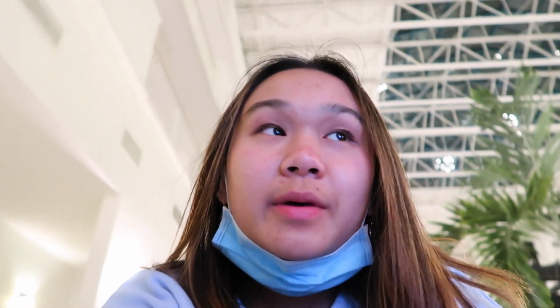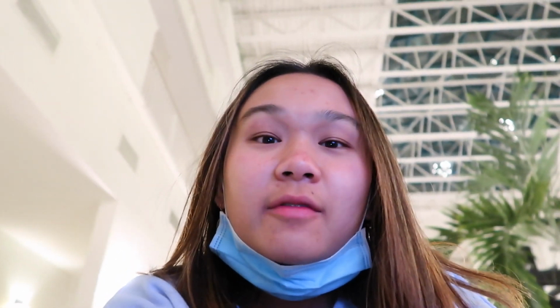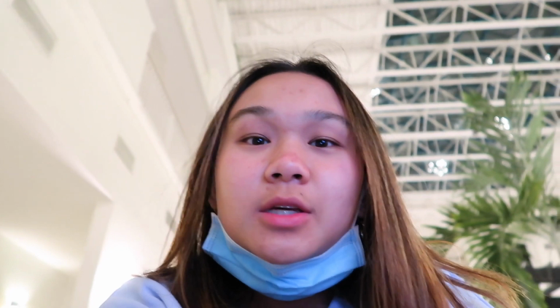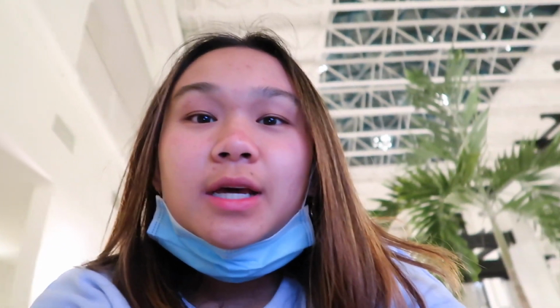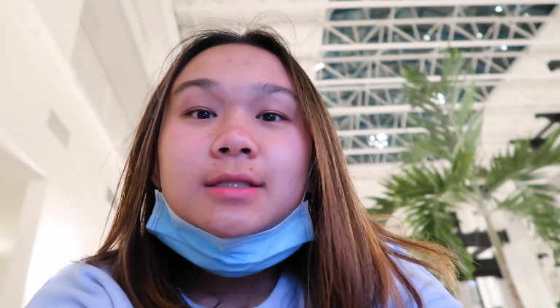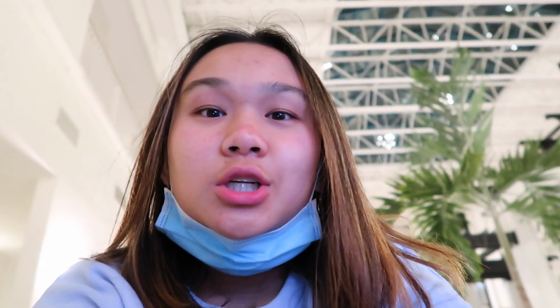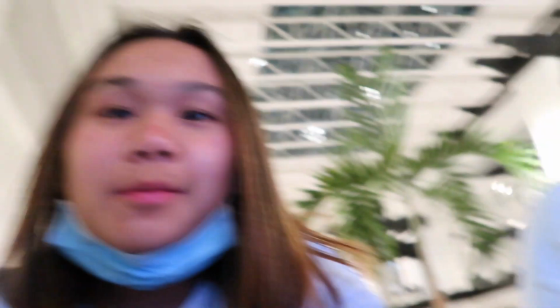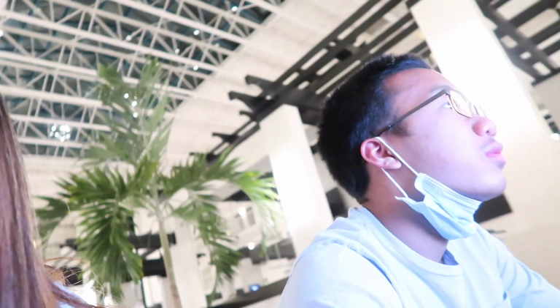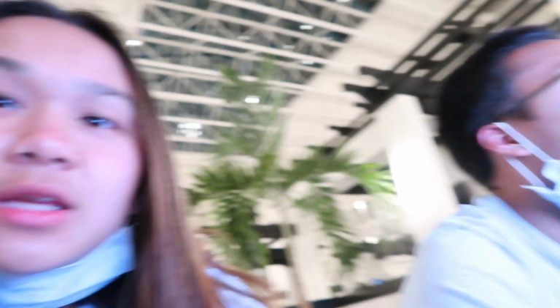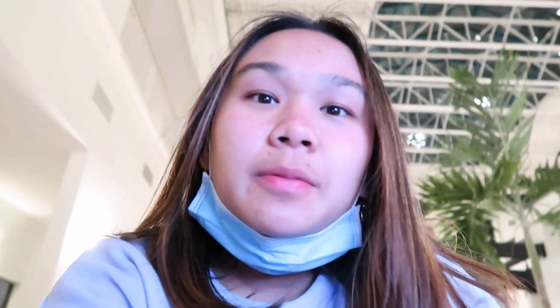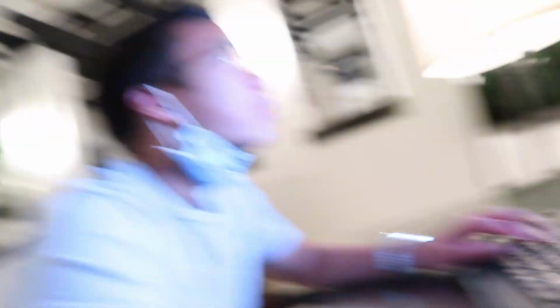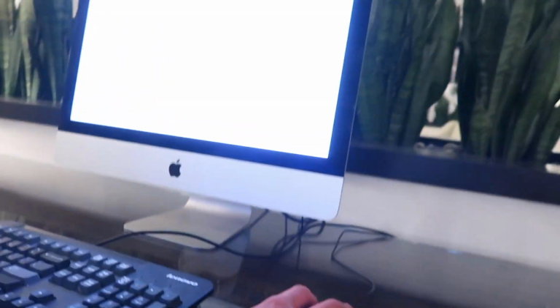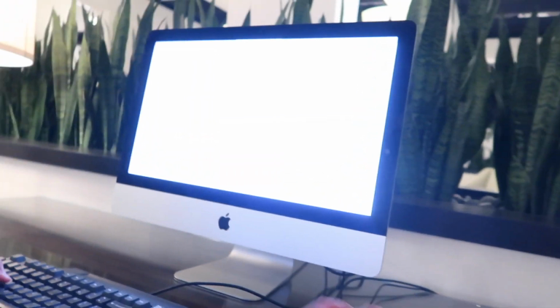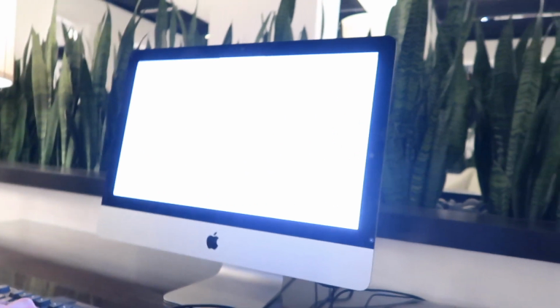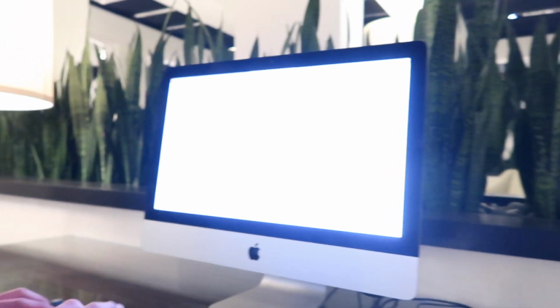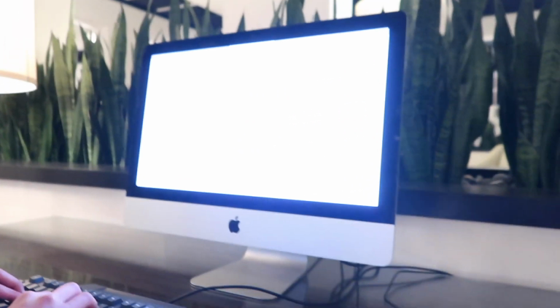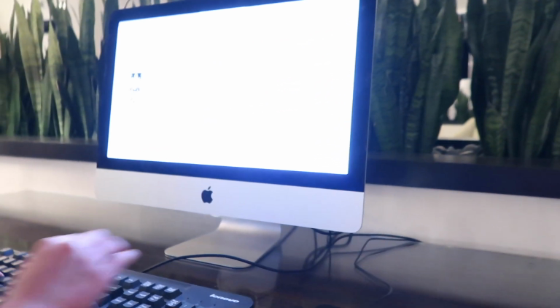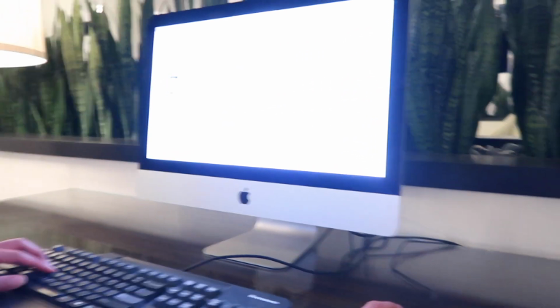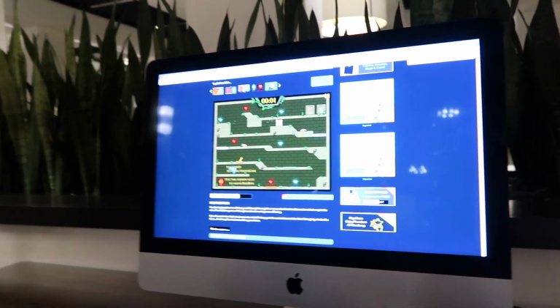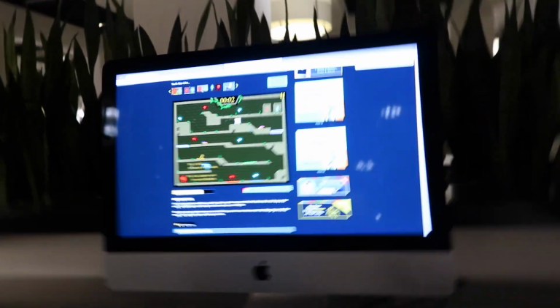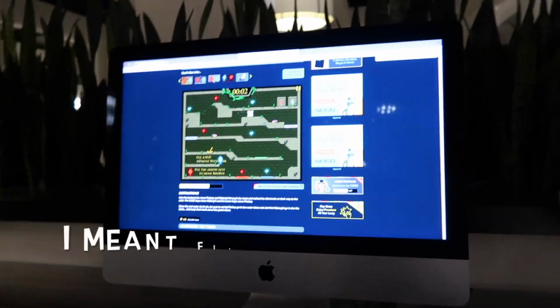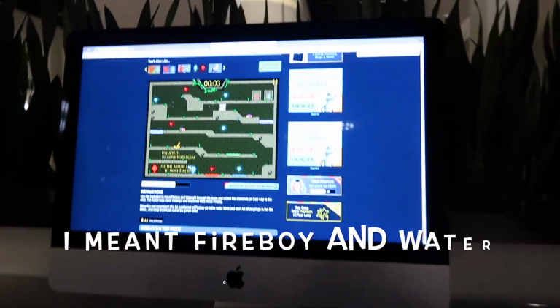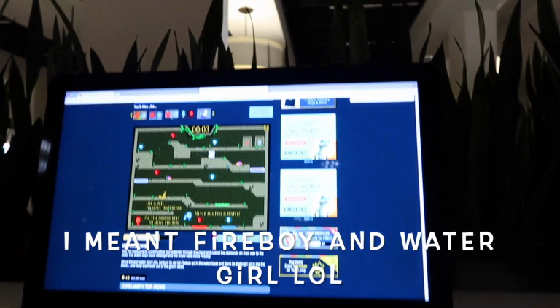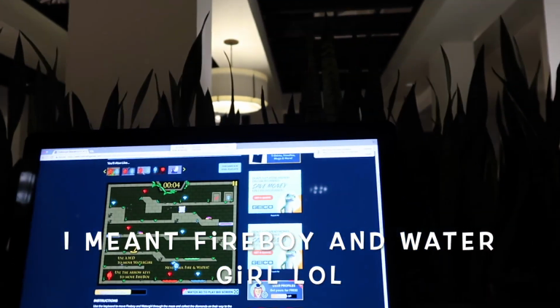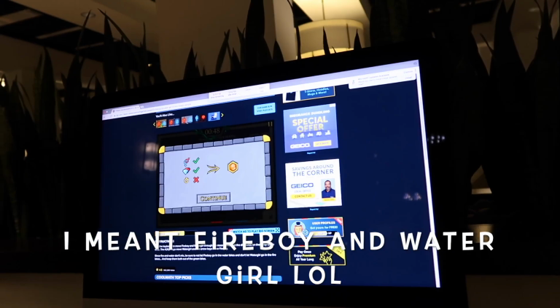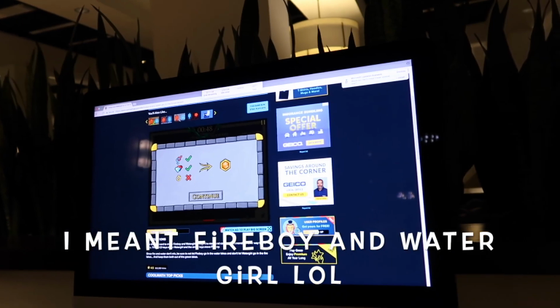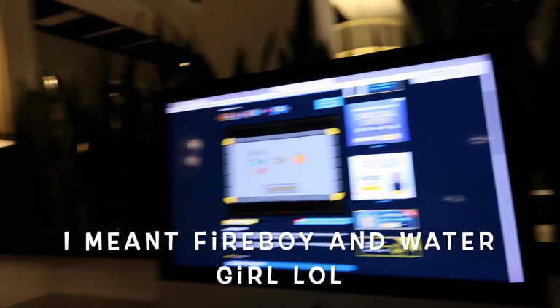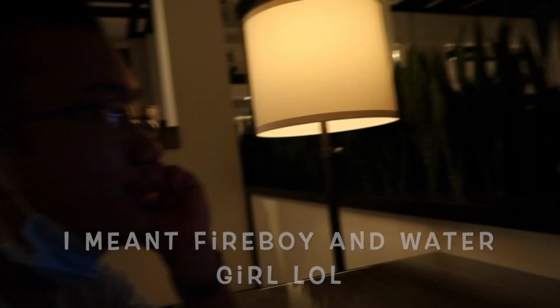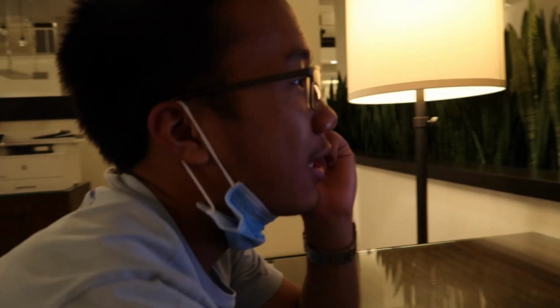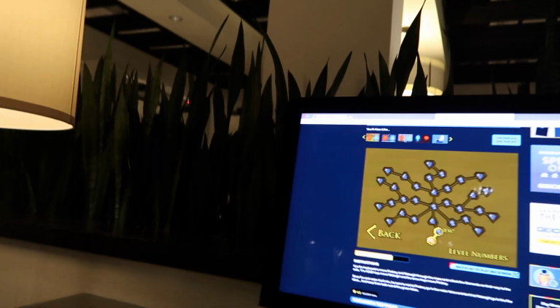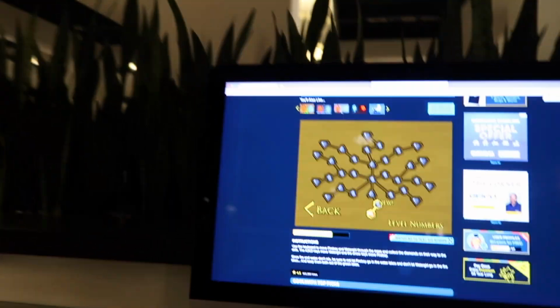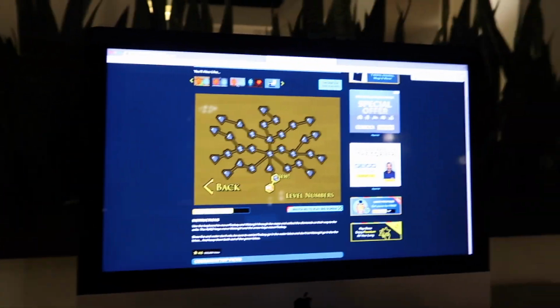We made it back from the beach and we're just chilling now. We found the laptop area, so we're trying to play some games on this MacBook. Here we go with Fire Boy and Water Girl!